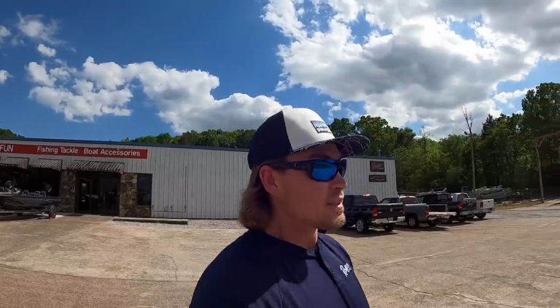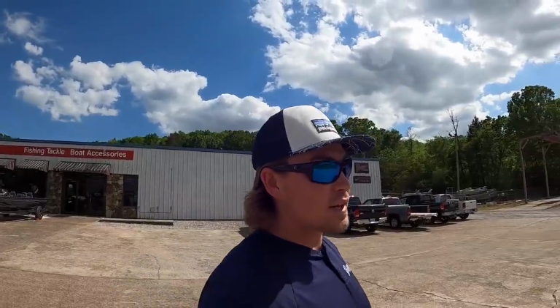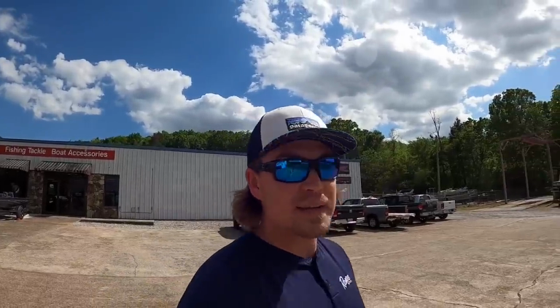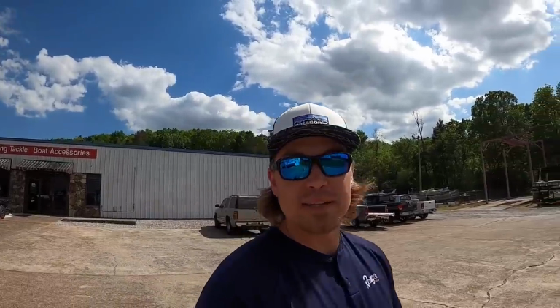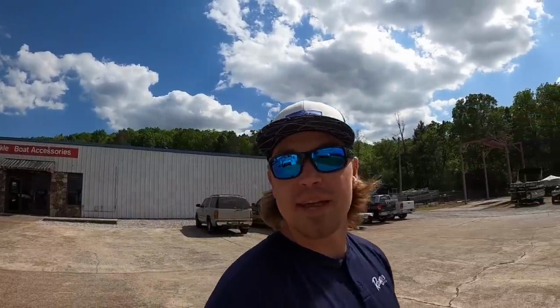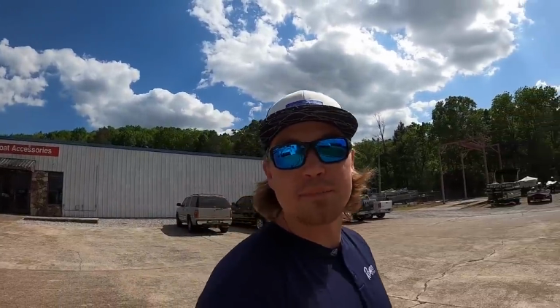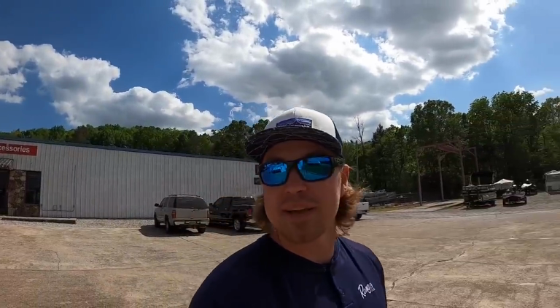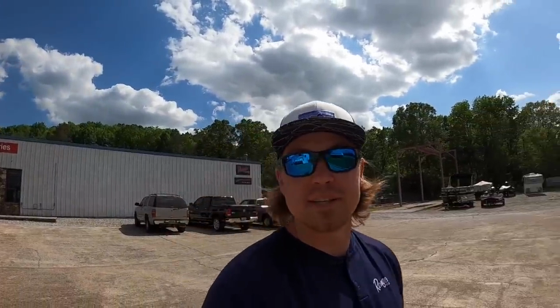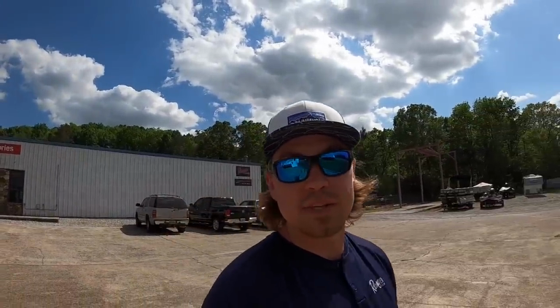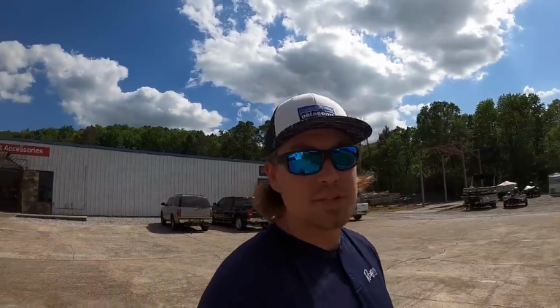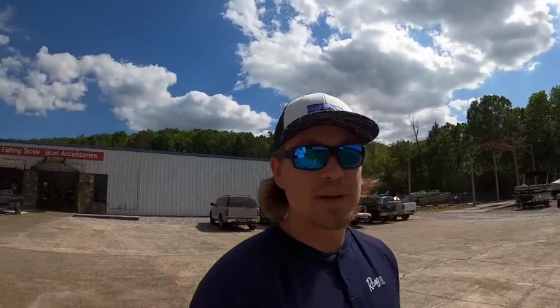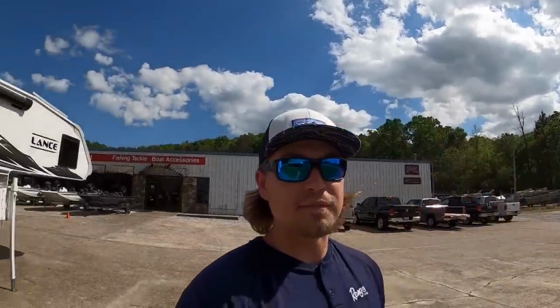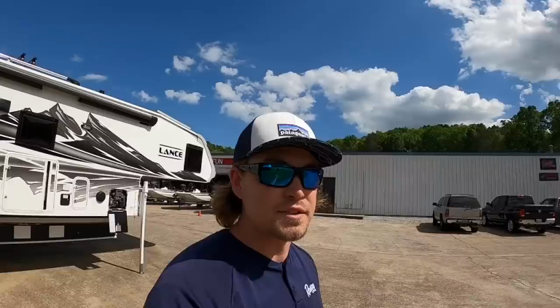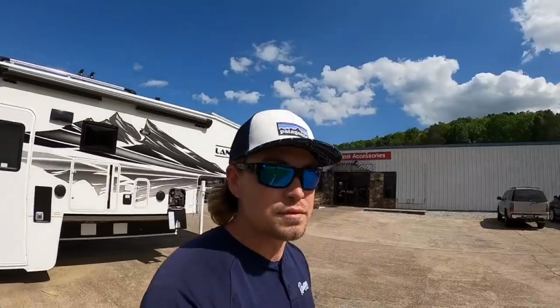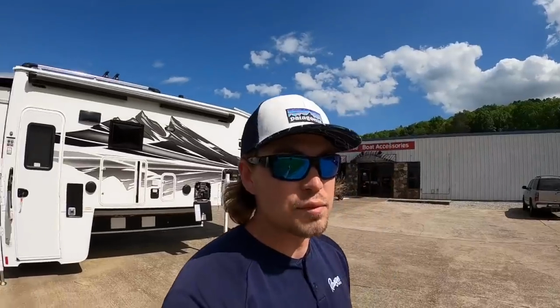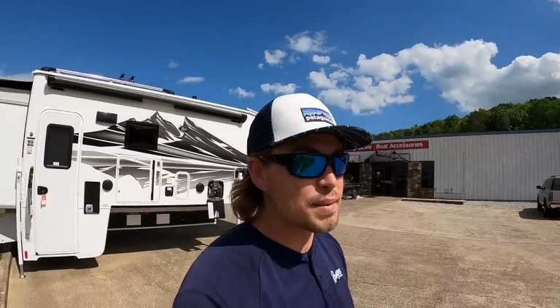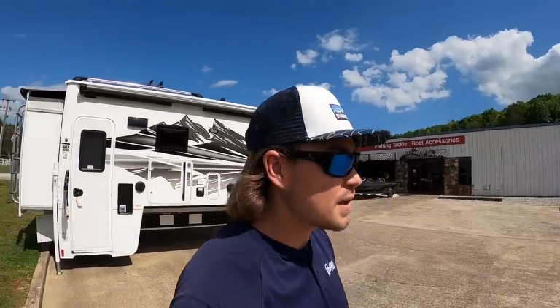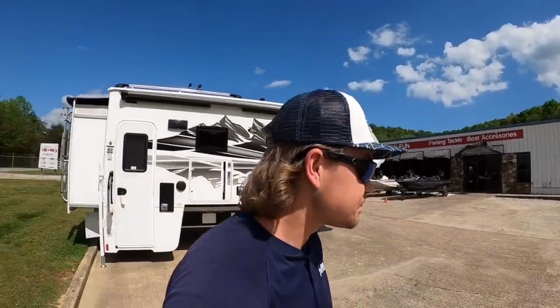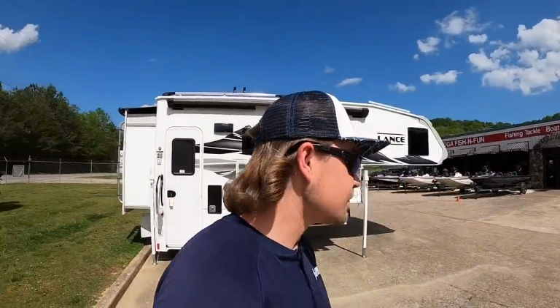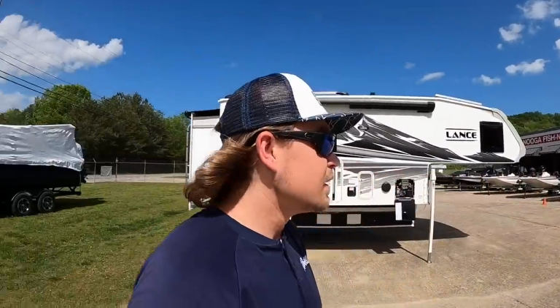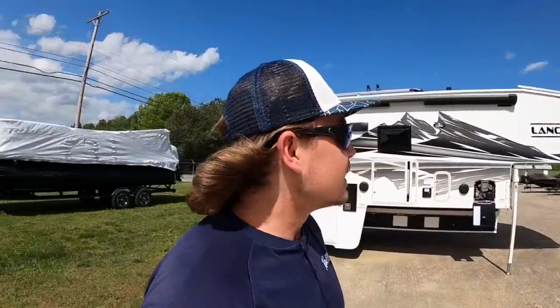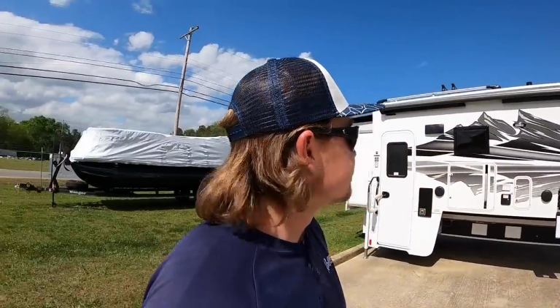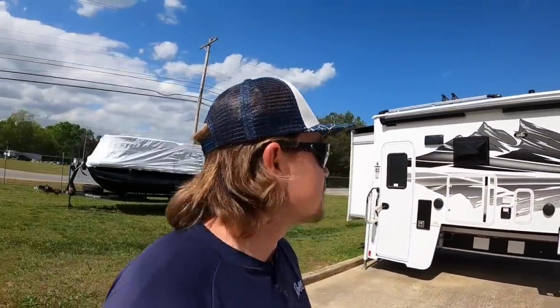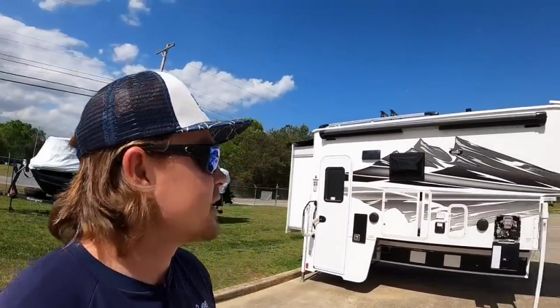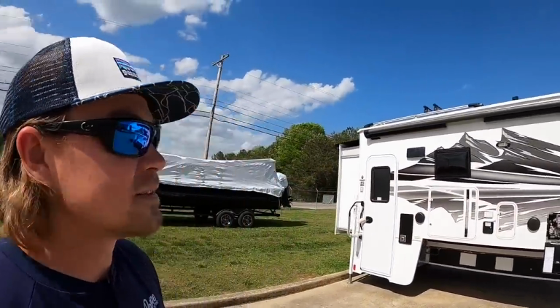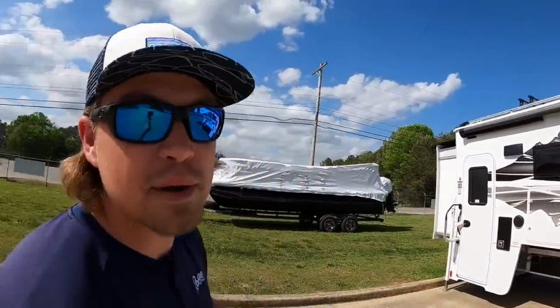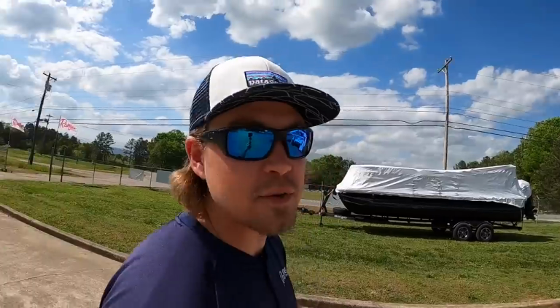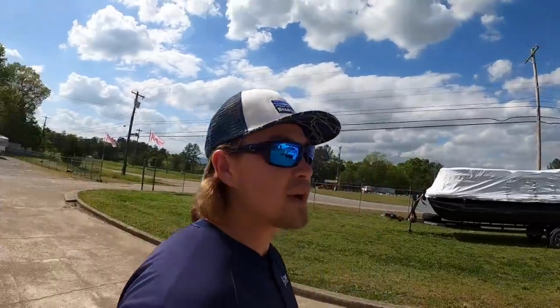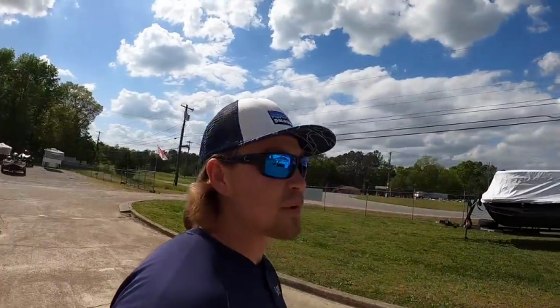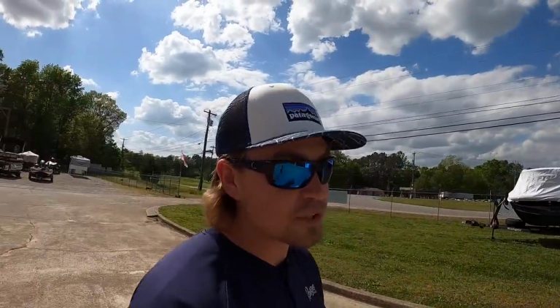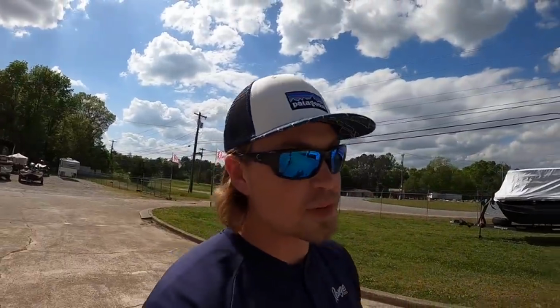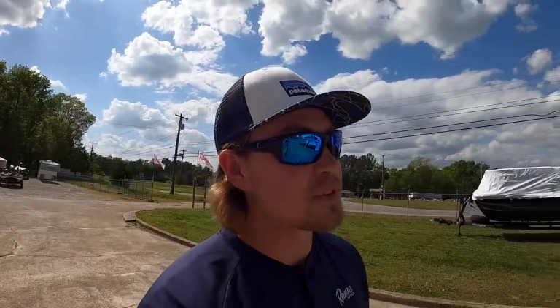Today we're going to be checking out this 2022 Lance 1172 right here behind me. Everybody wants to know the price, but first we're going to go over the truck you need, so you can see if you even need to know the price.